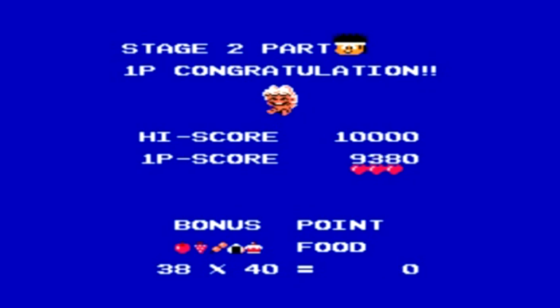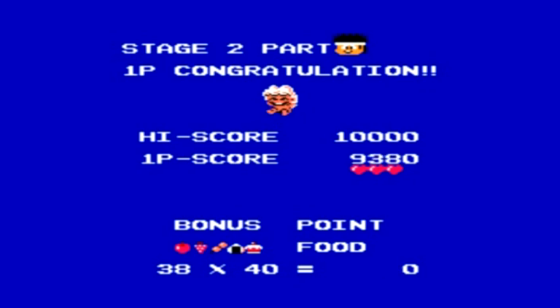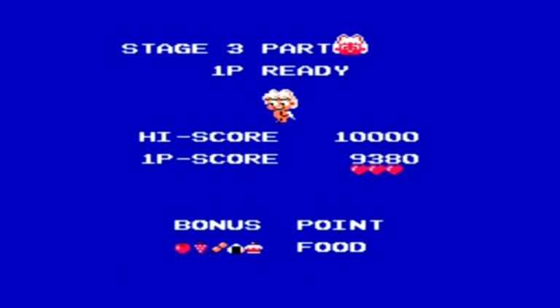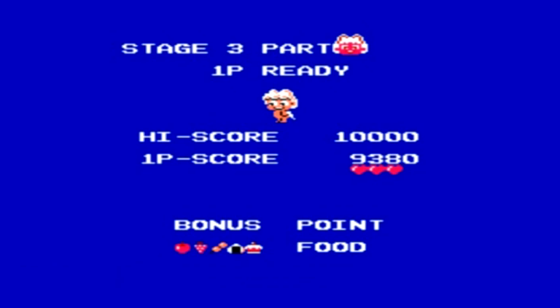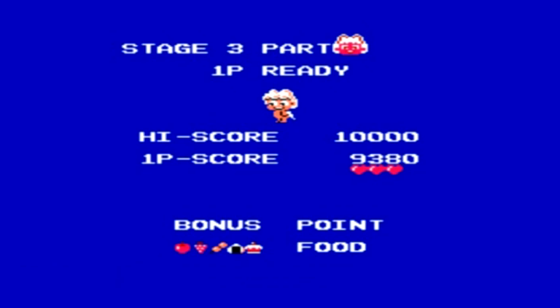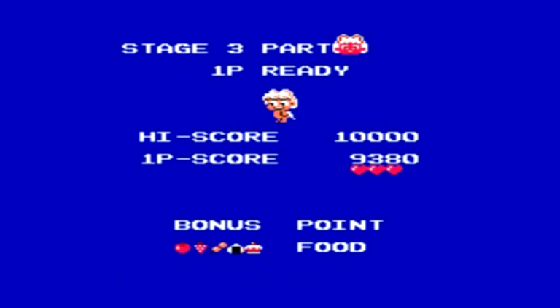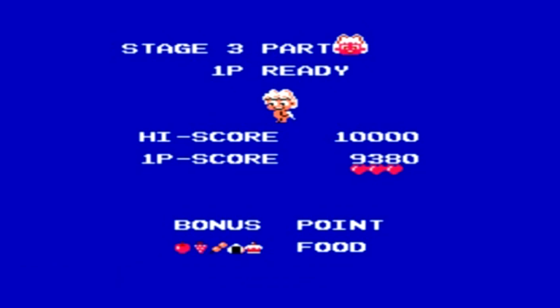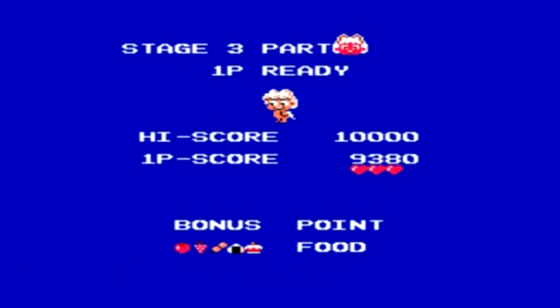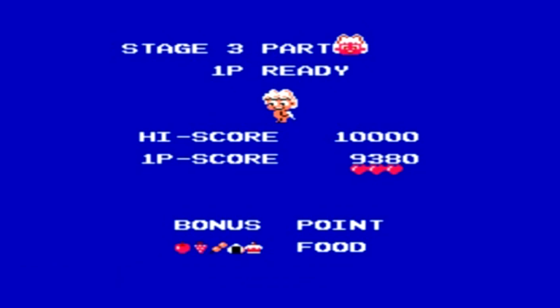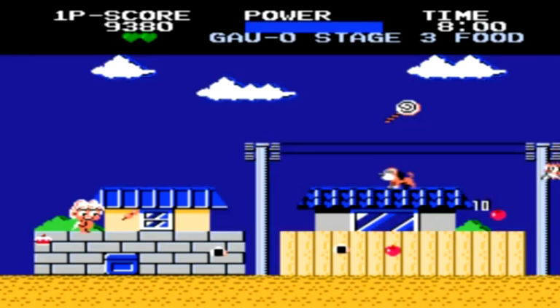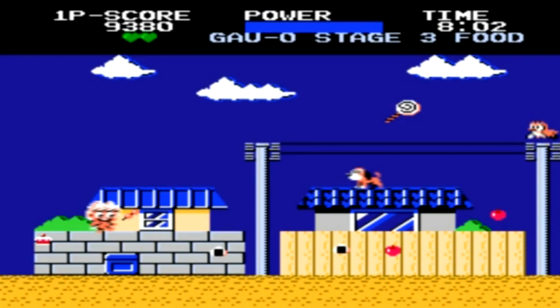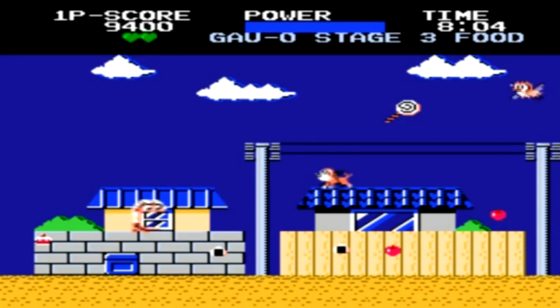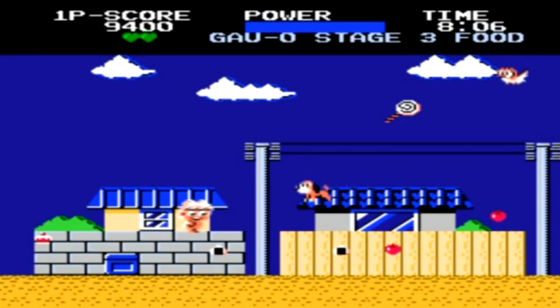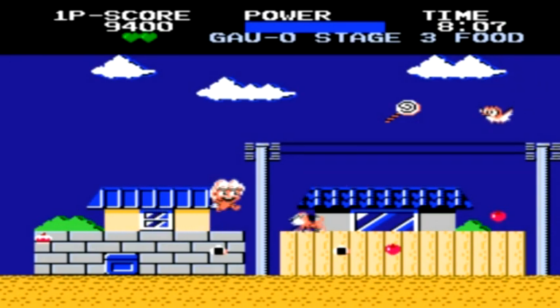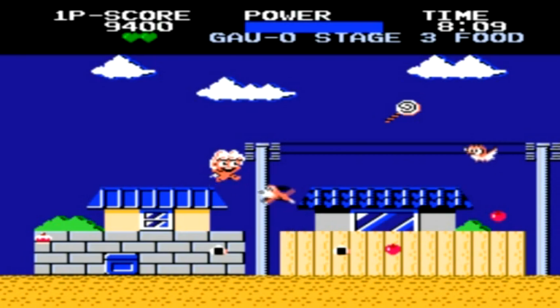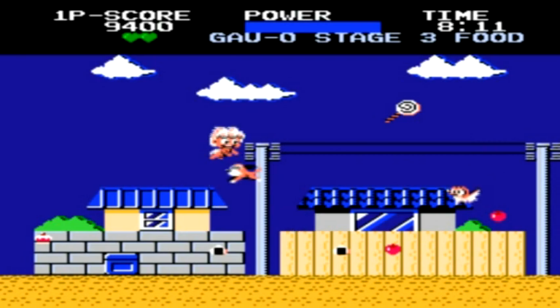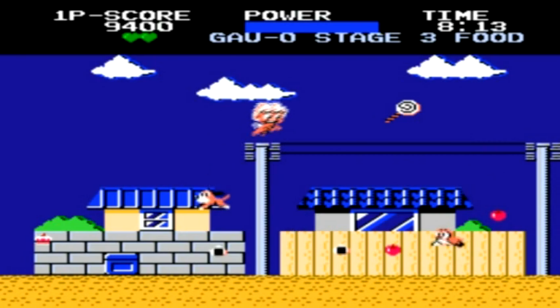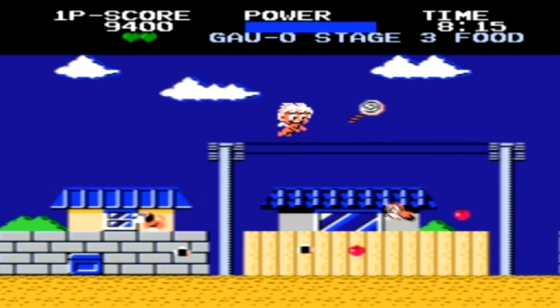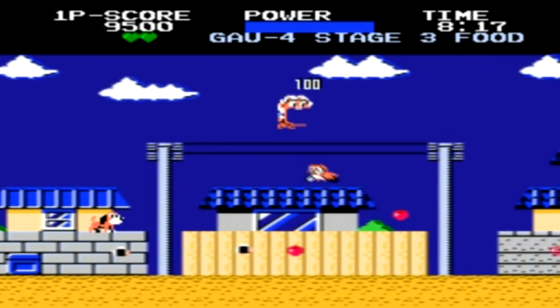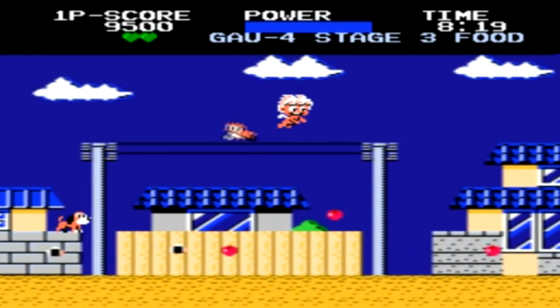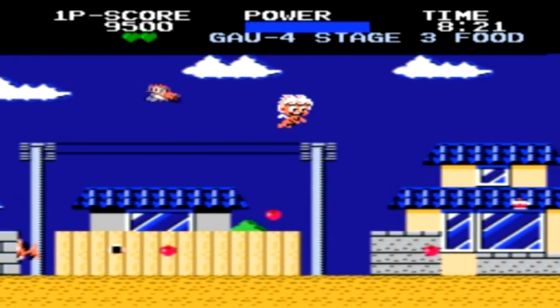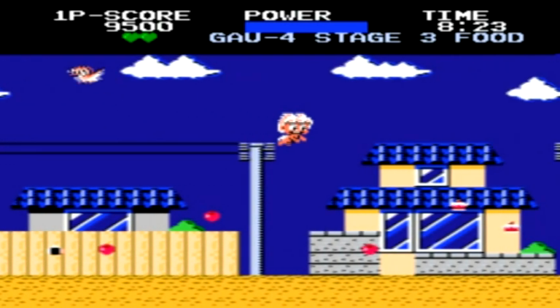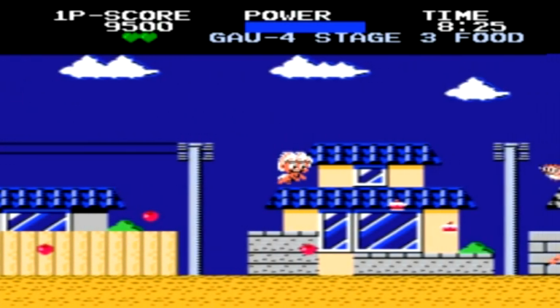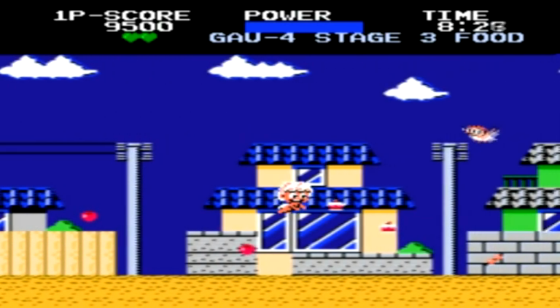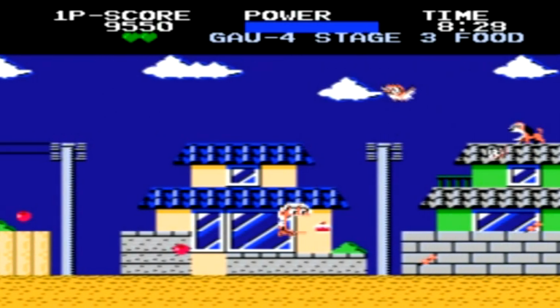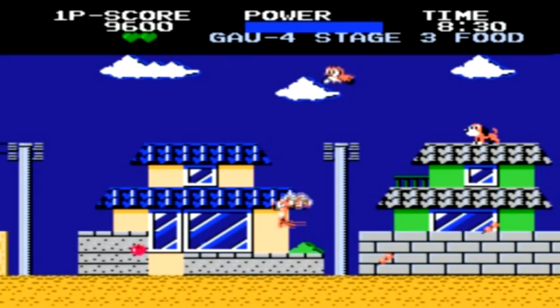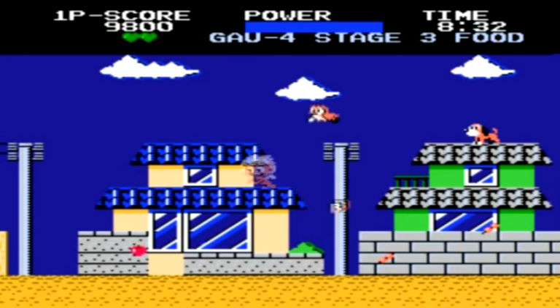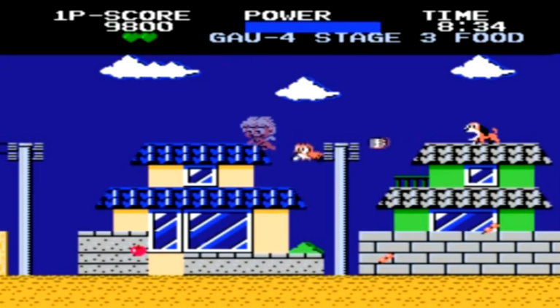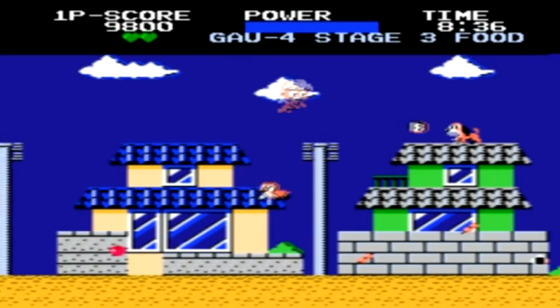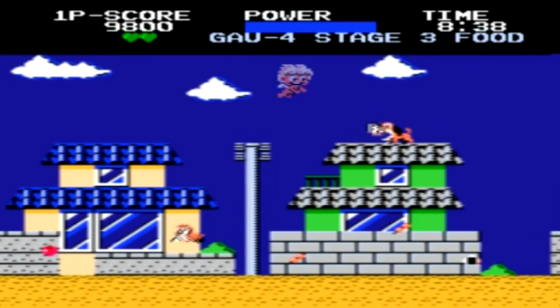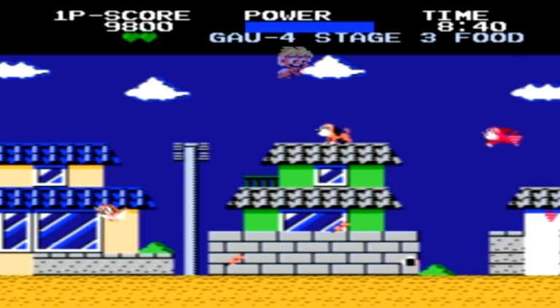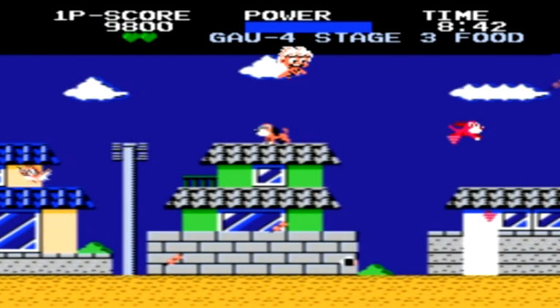There really is no strategy here, since the friend is behind a random window each and every time you get to the end of a stage — it's really just luck. Just try your best so that when you grab a vegetable you're not standing right in front of the window, so that when a dog appears it doesn't immediately hit you.